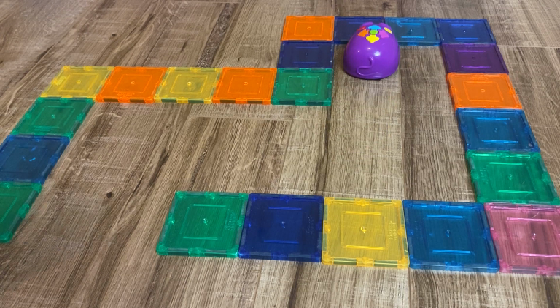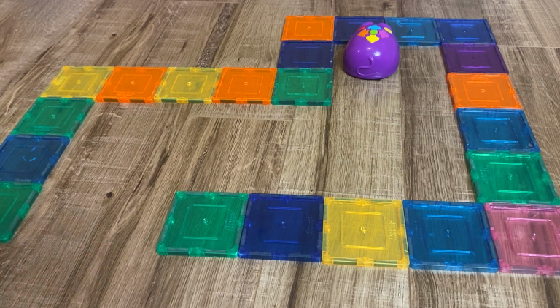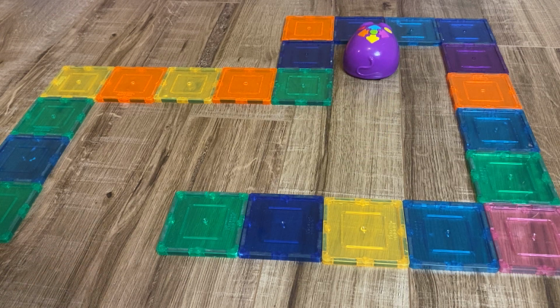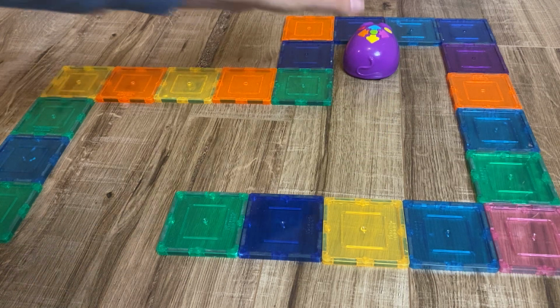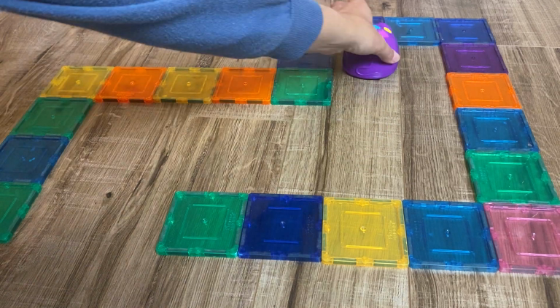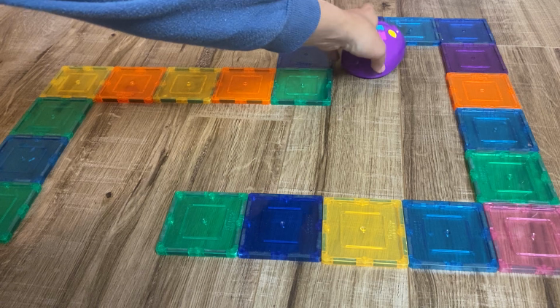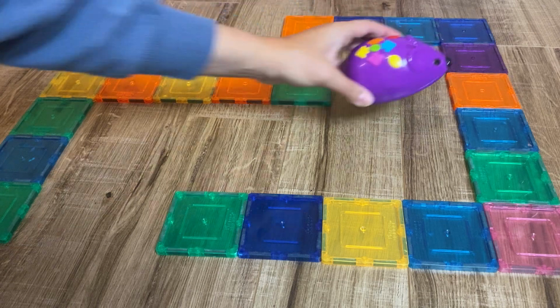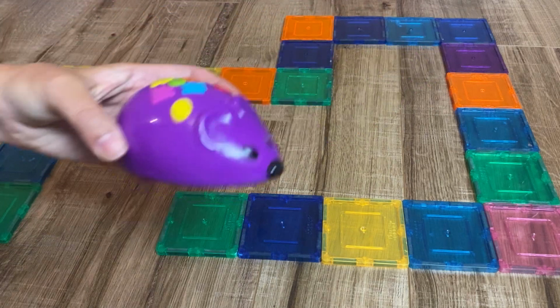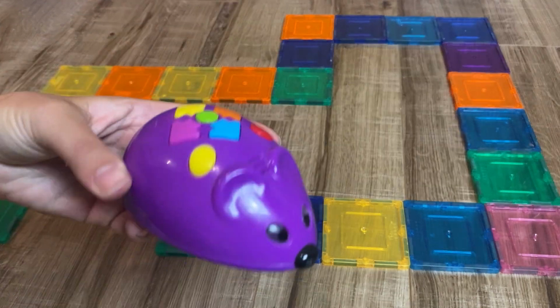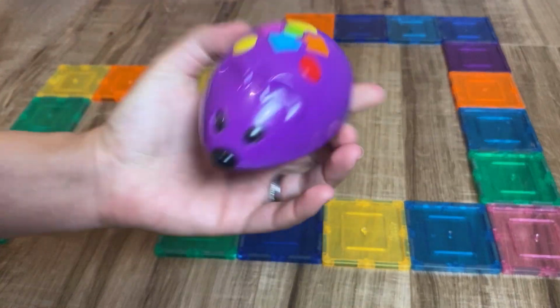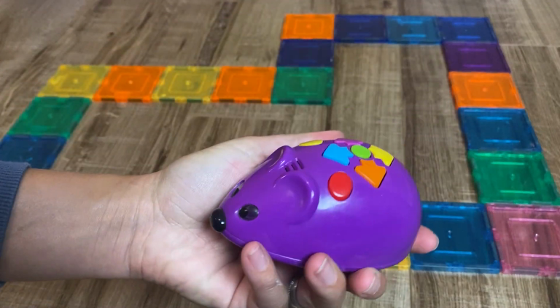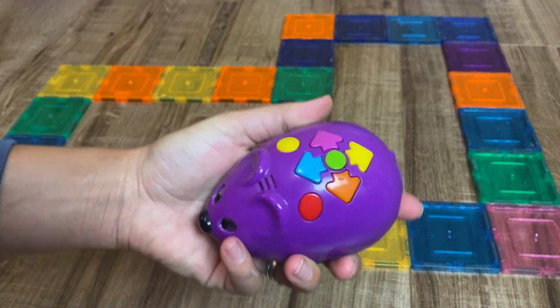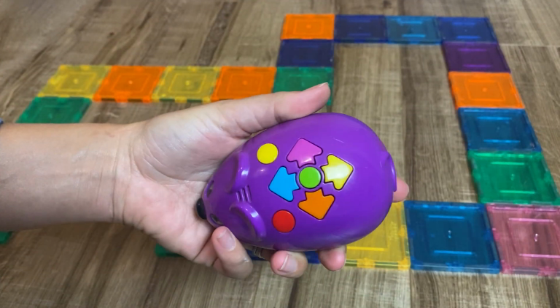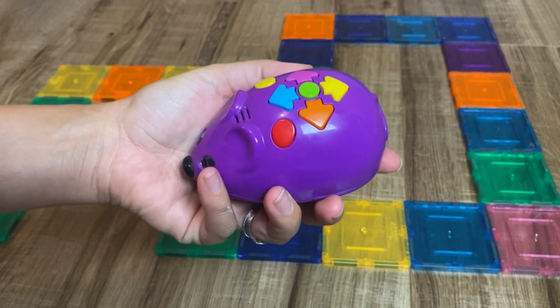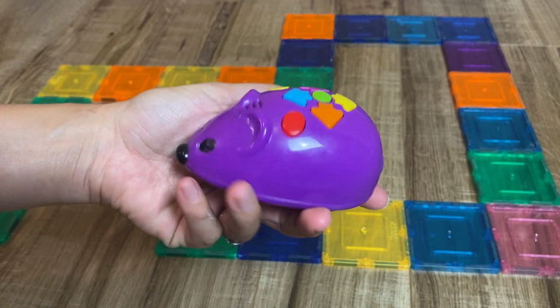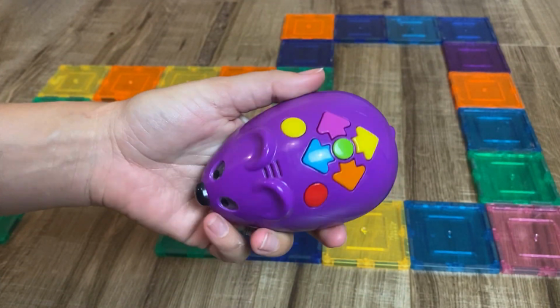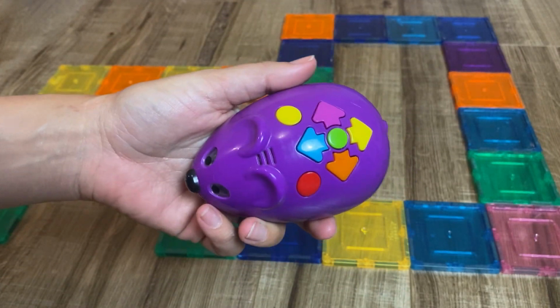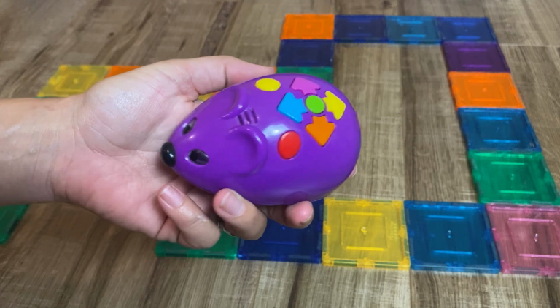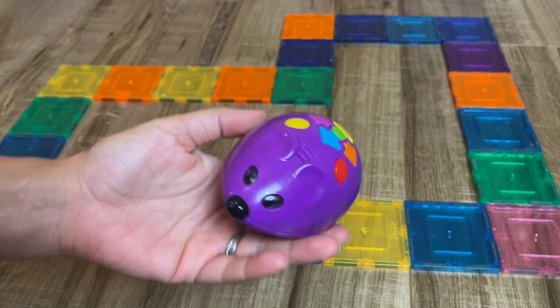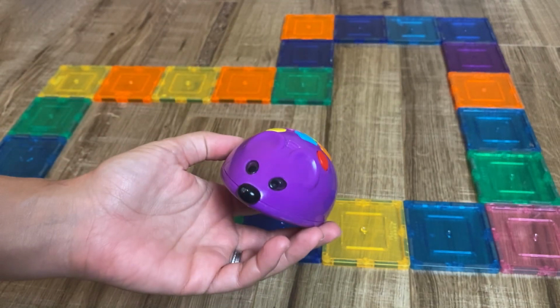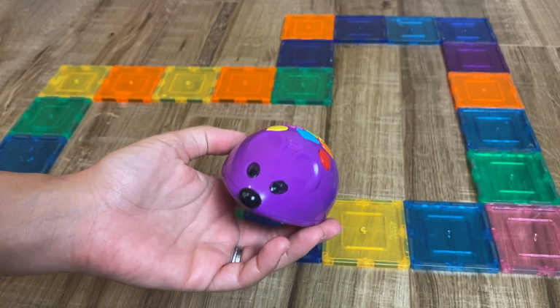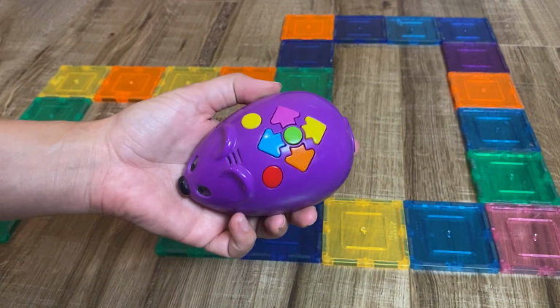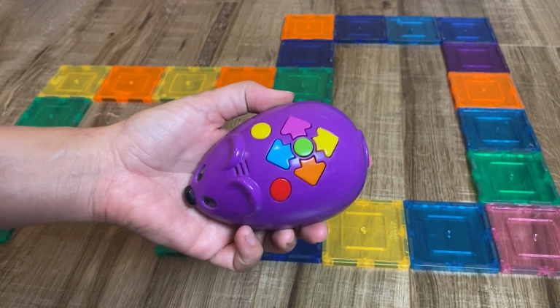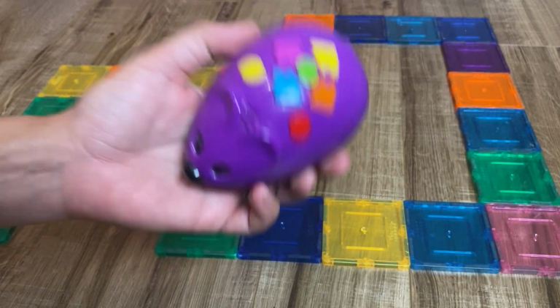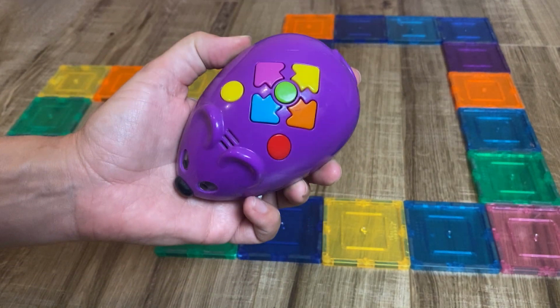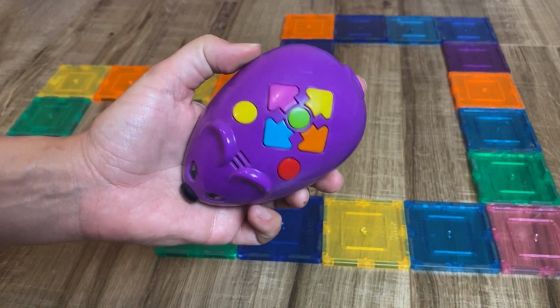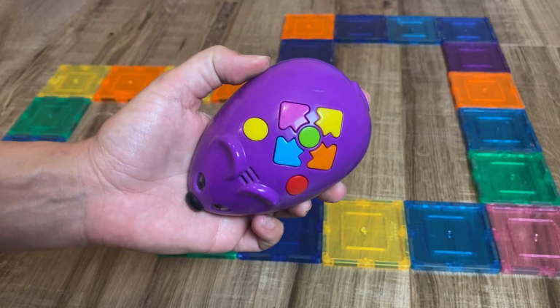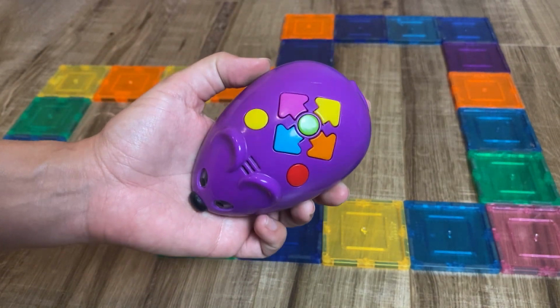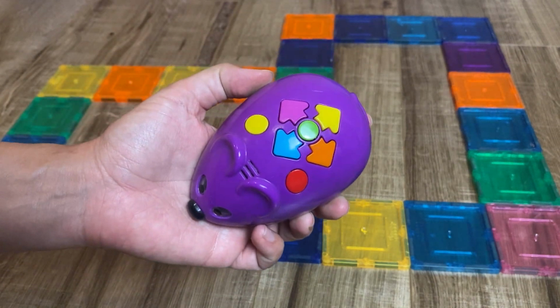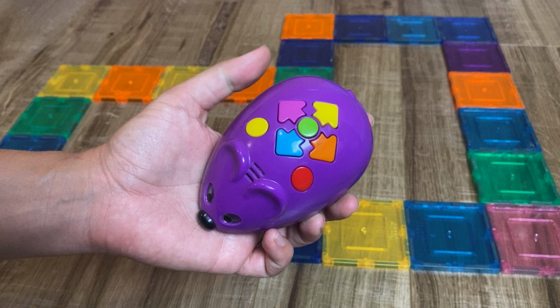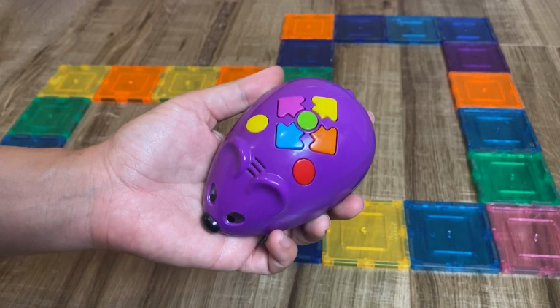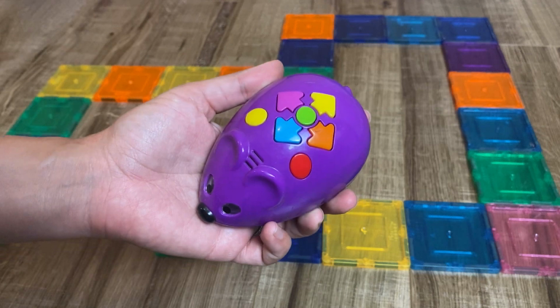We did it! Our mouse made it to the finish. You can use anything as a maze — I like the magnetic tiles here, but you can use painter's tape or whatever you wish. It's a really cool toy and it's great for that kindergarten age group.